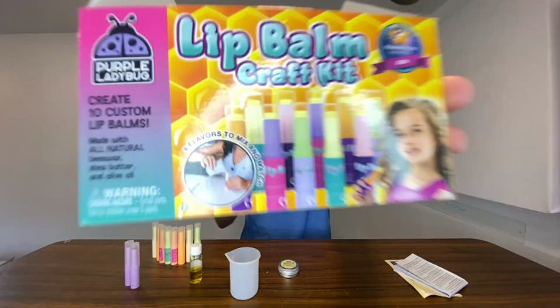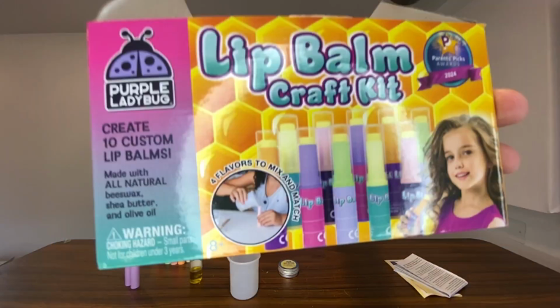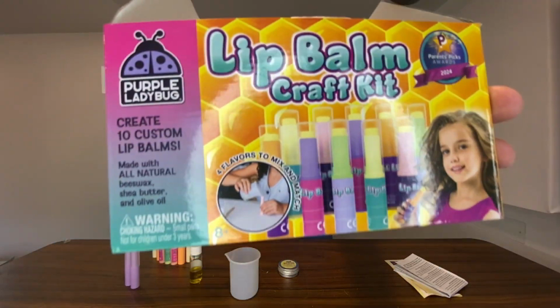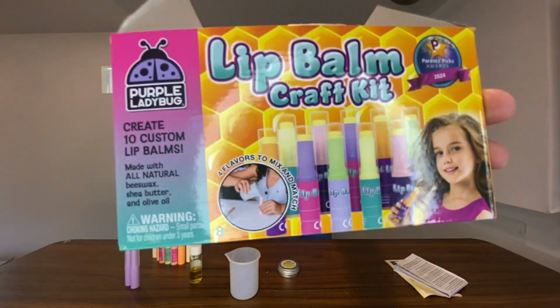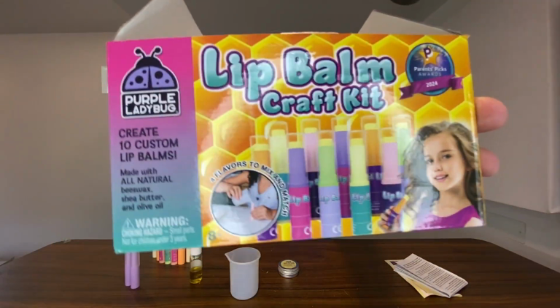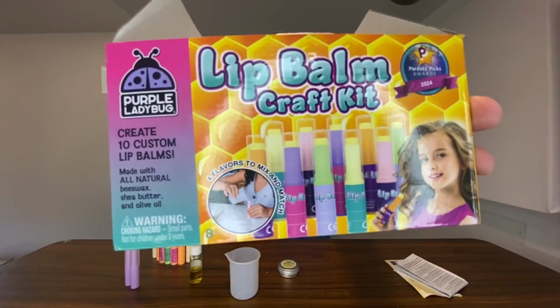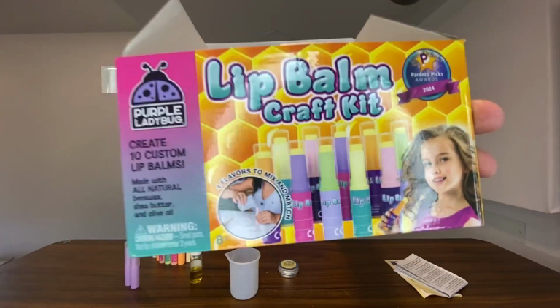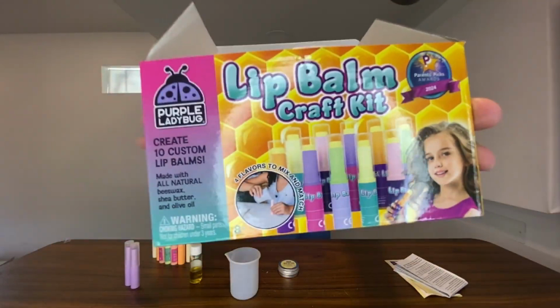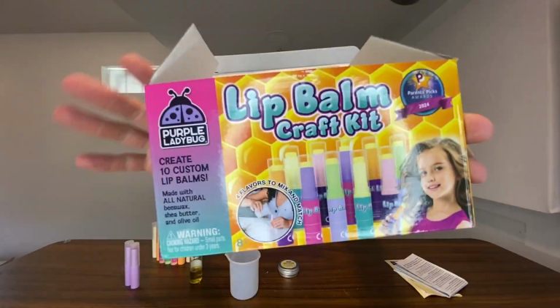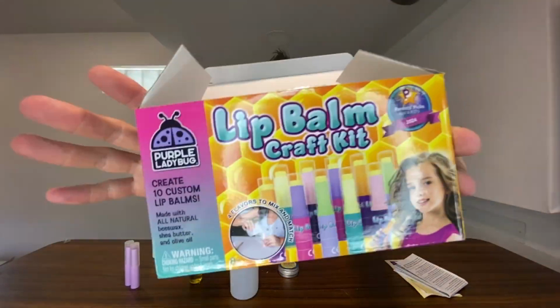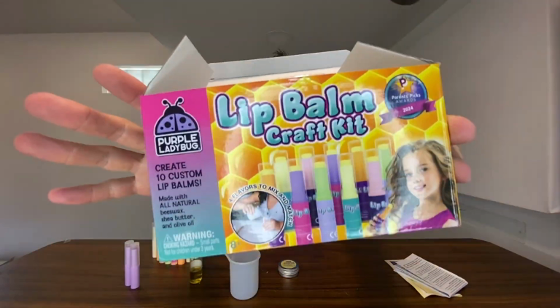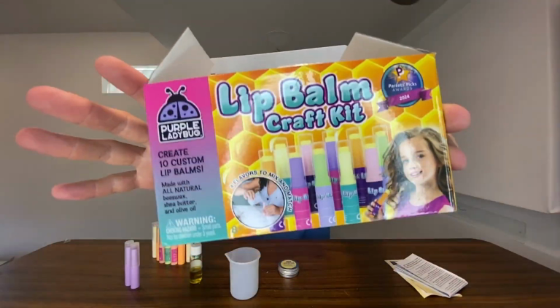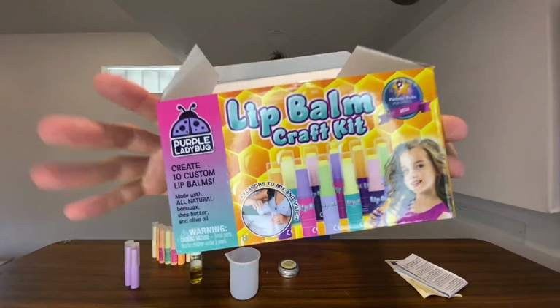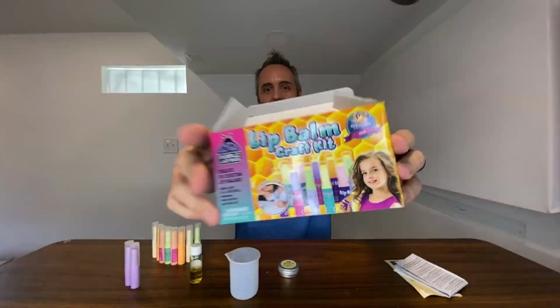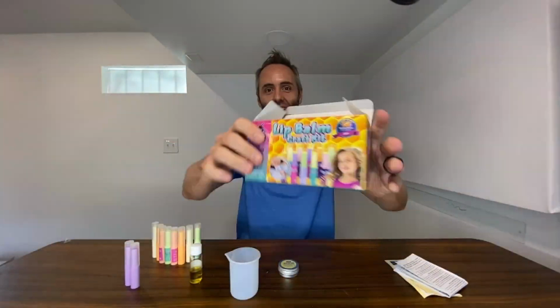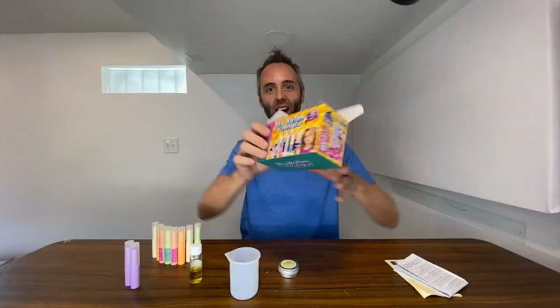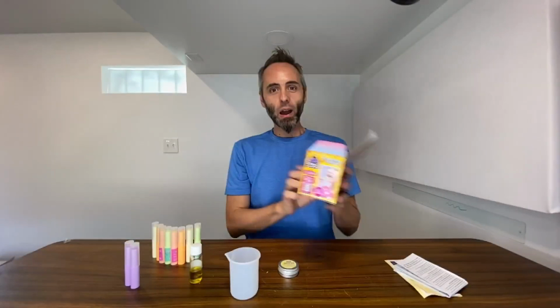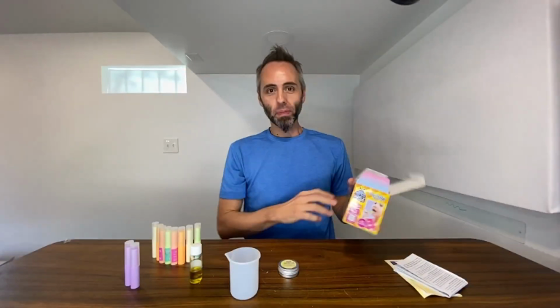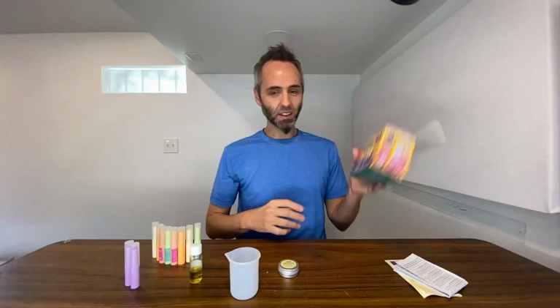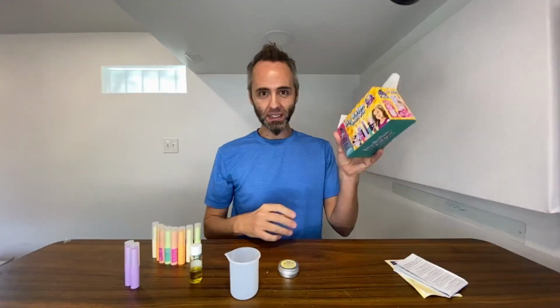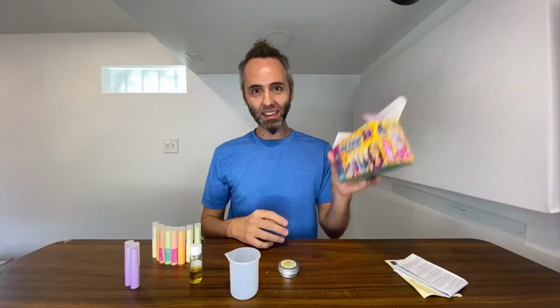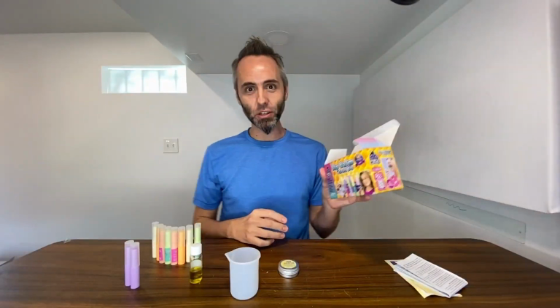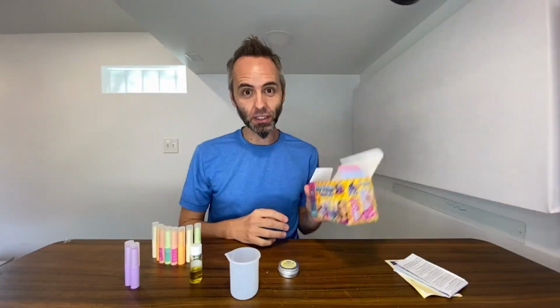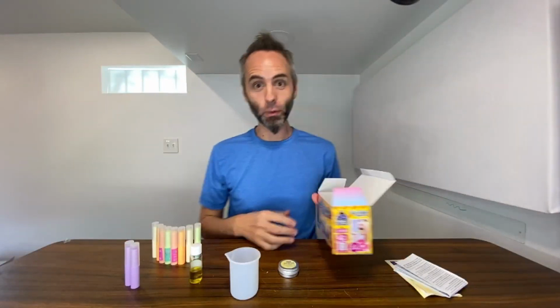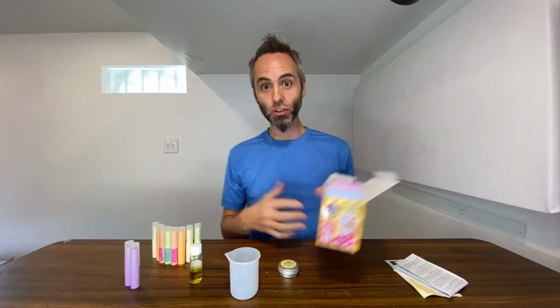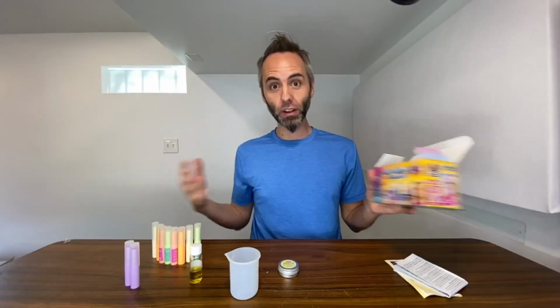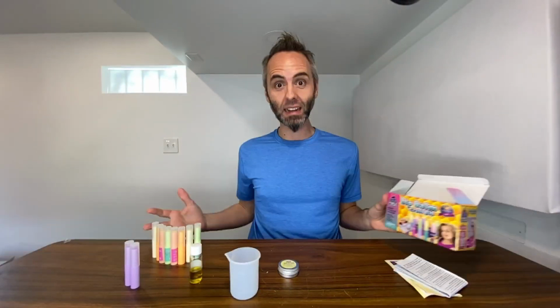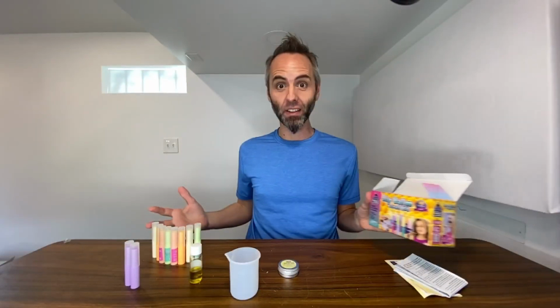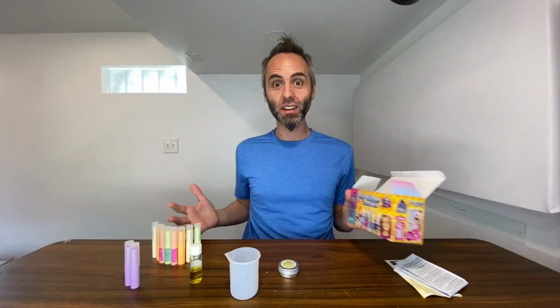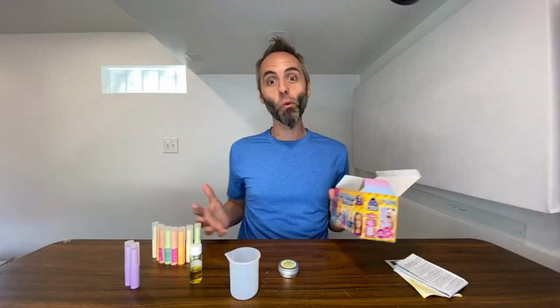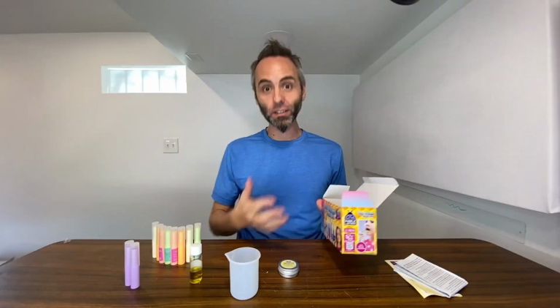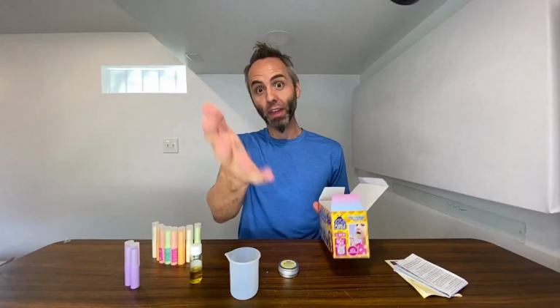We have this purple ladybug lip balm craft kit right here. This company sent this to us so that we could show you guys how this stuff works, so thank you to them for partnering with us on this.